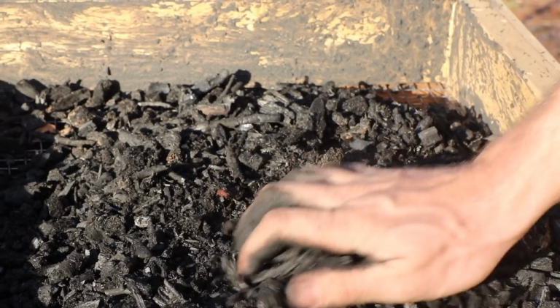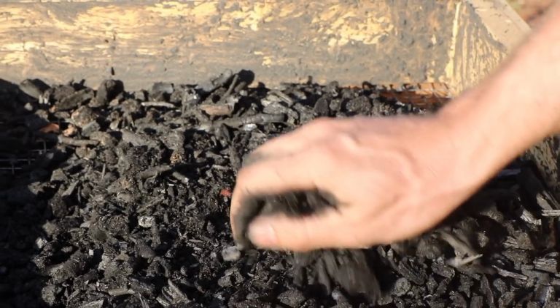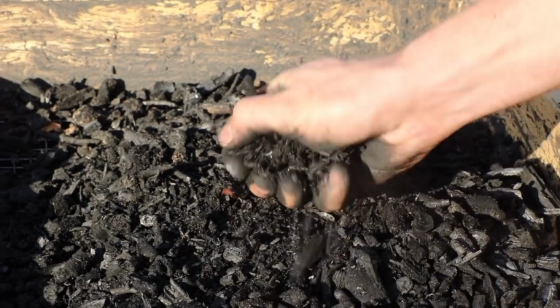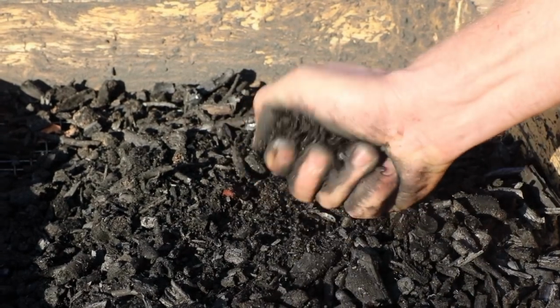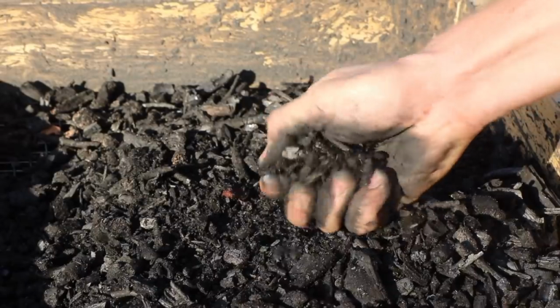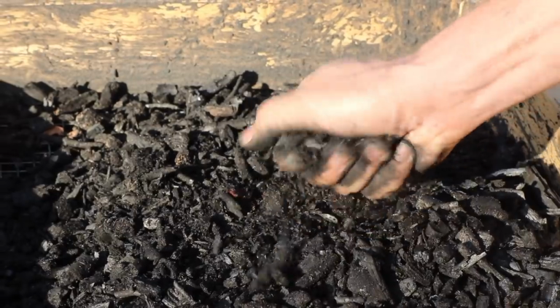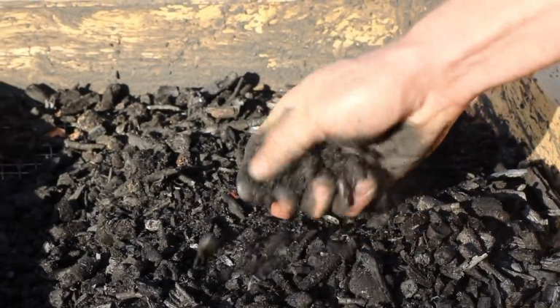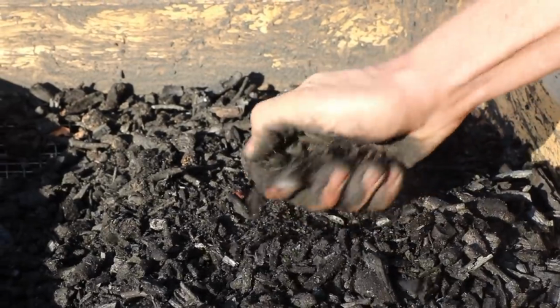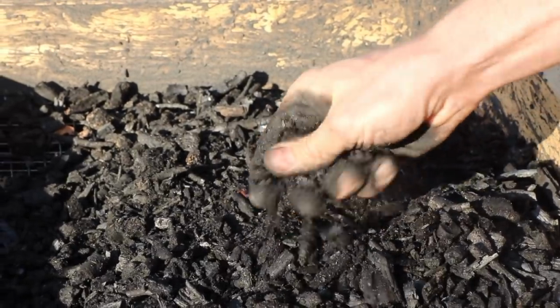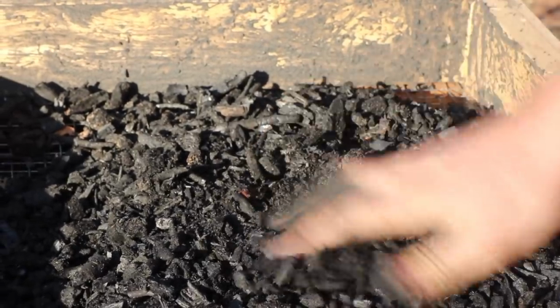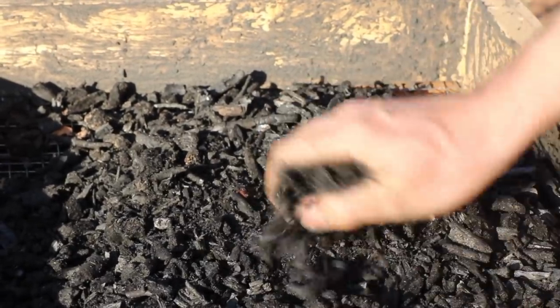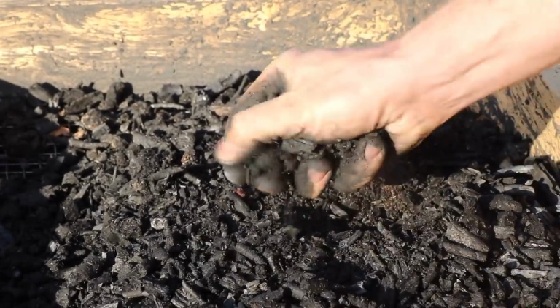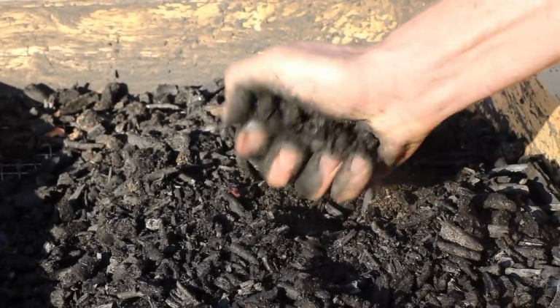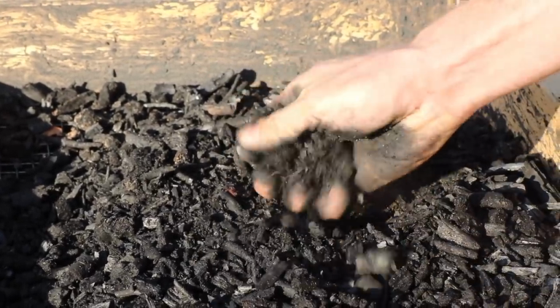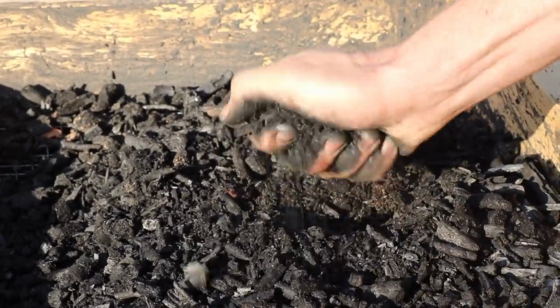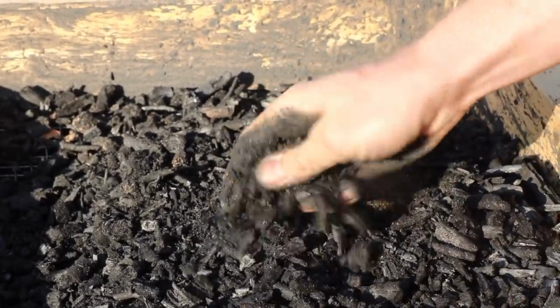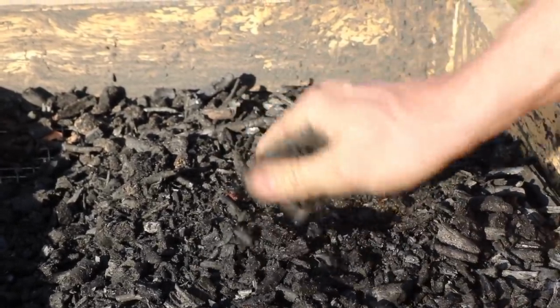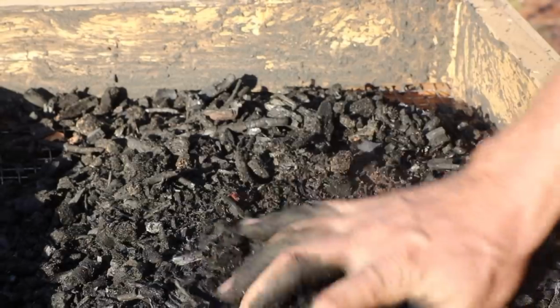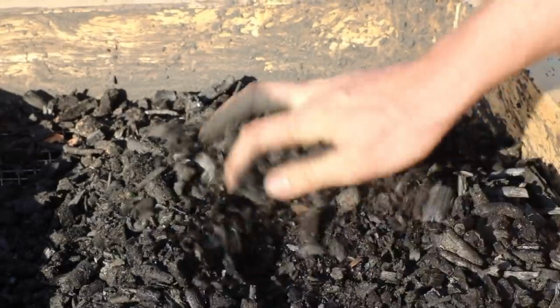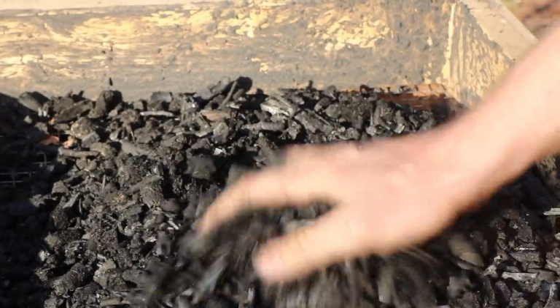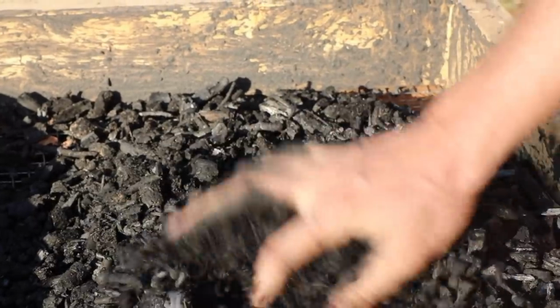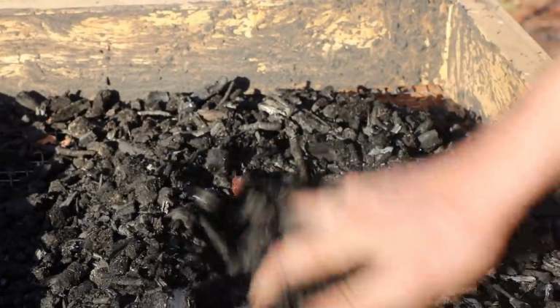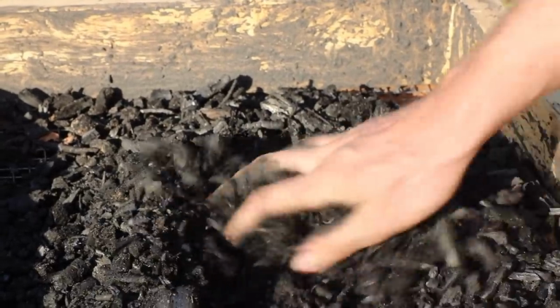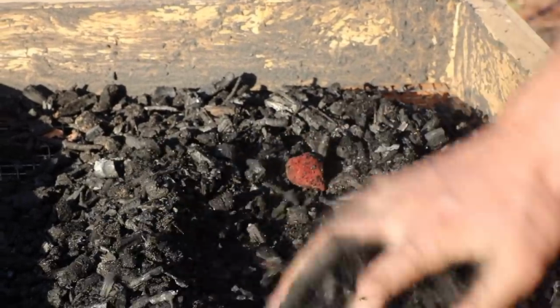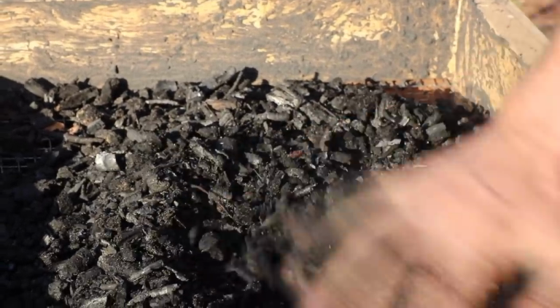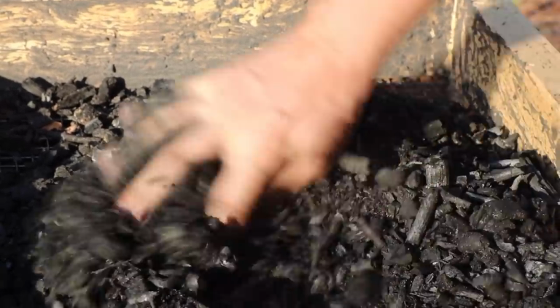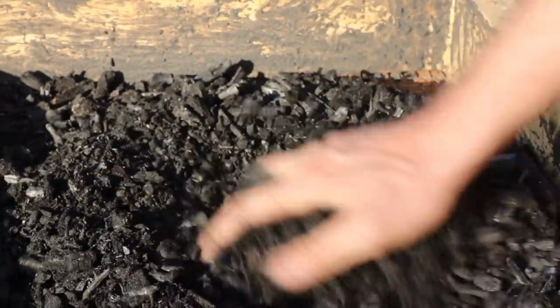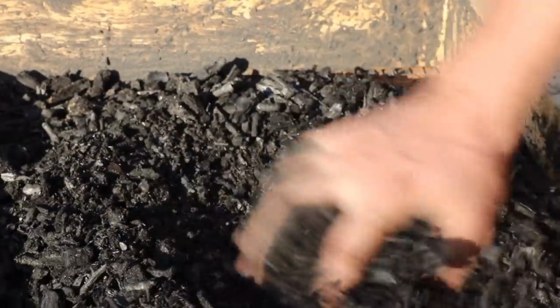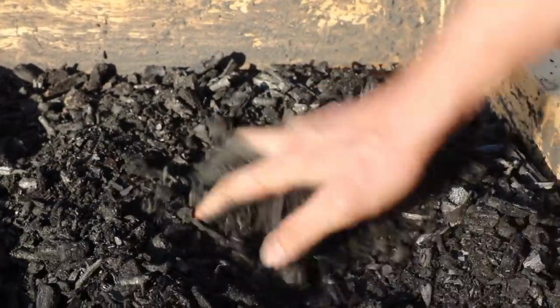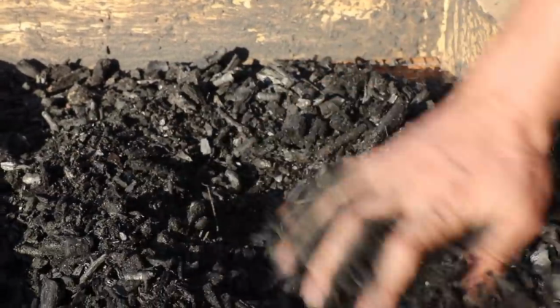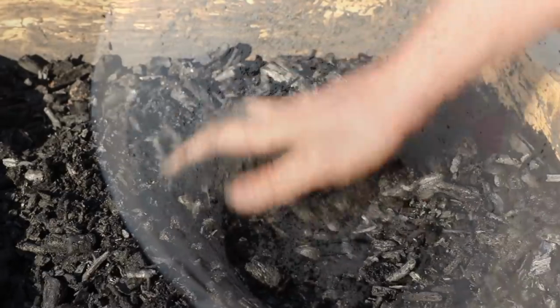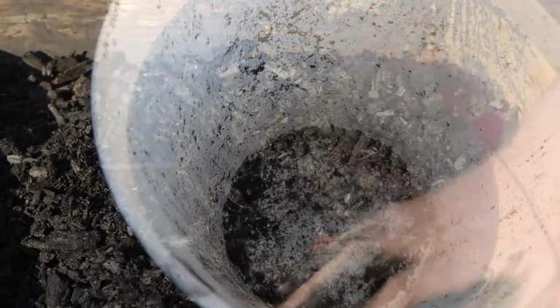Both Steves recommended I add biochar to my garden in order to improve it over time and to increase the exchange capacity of my sand. But in order to get biochar, we have to make it.